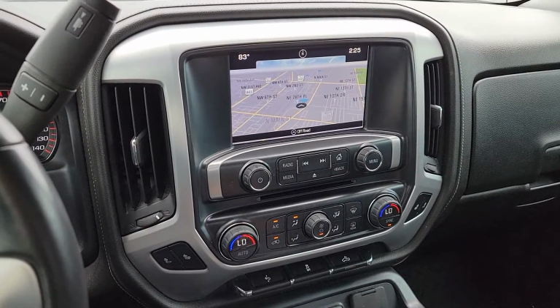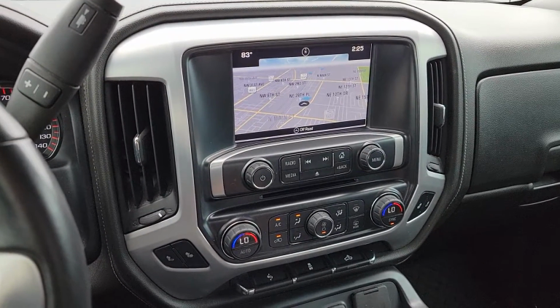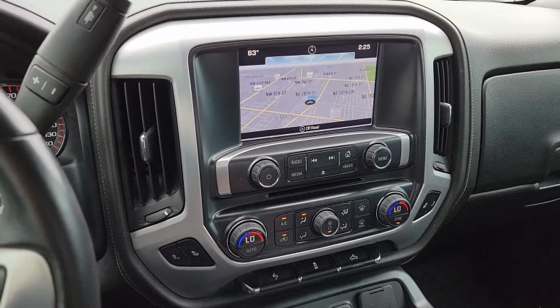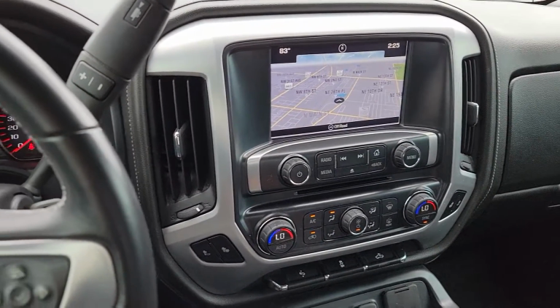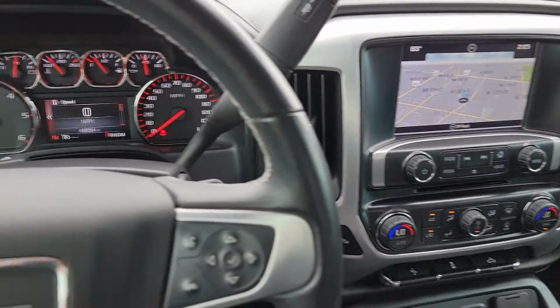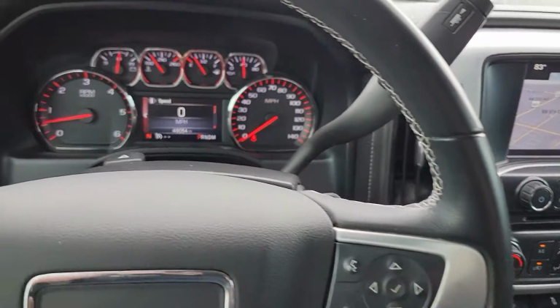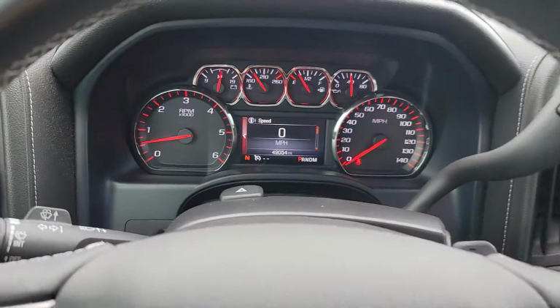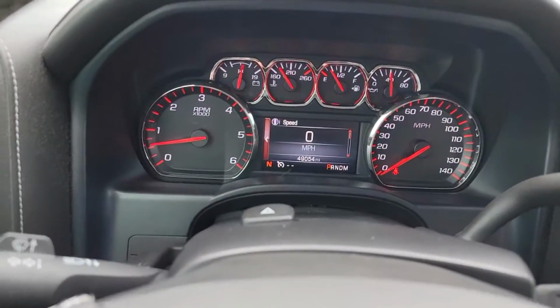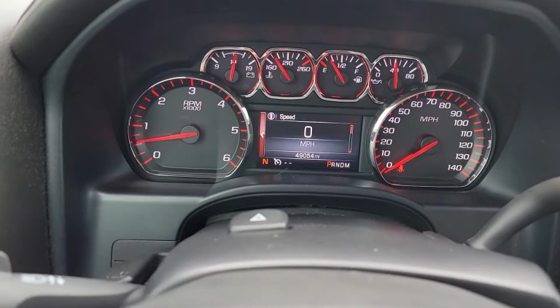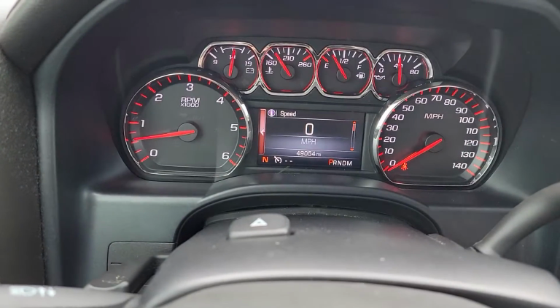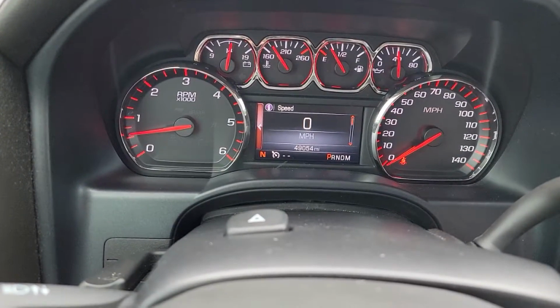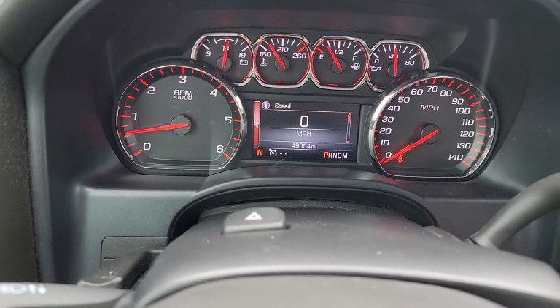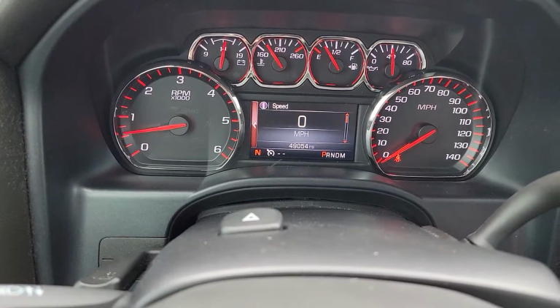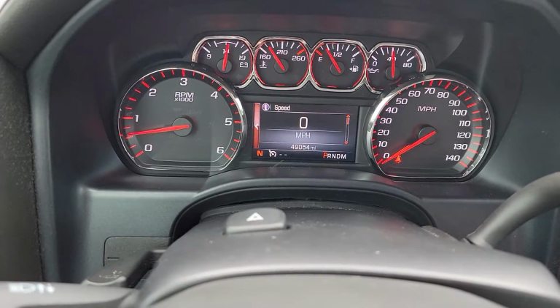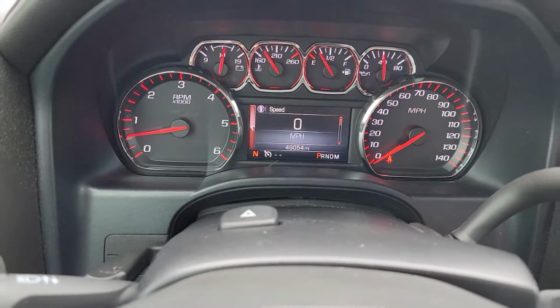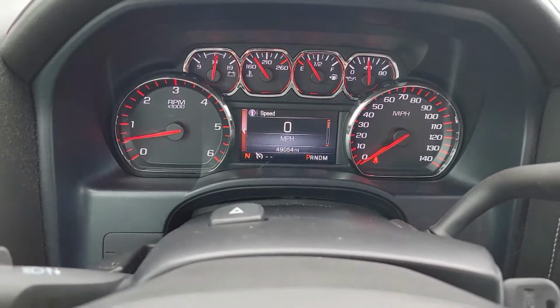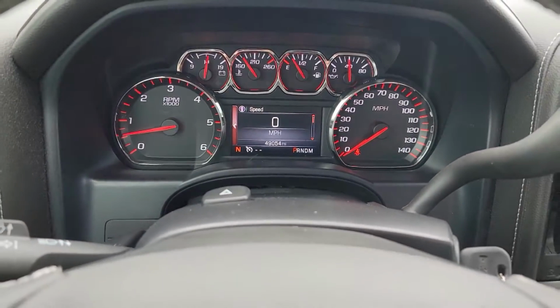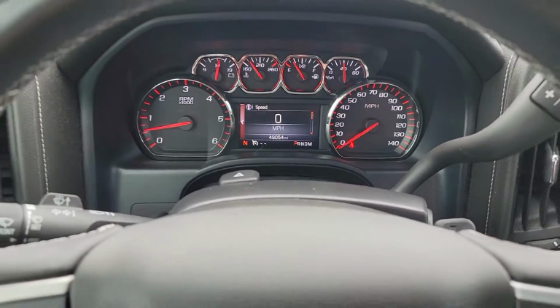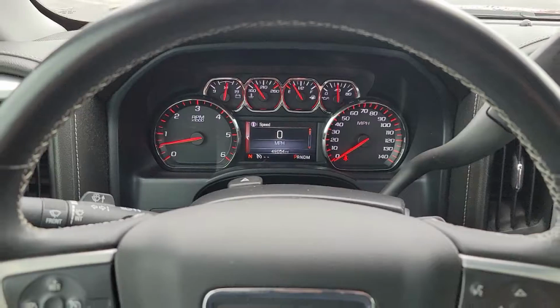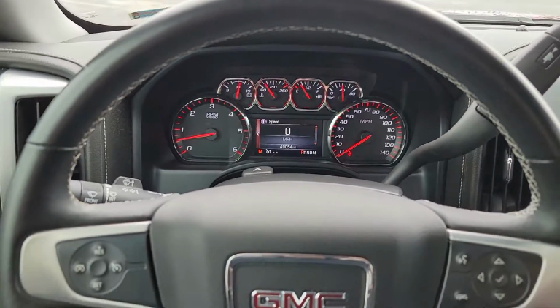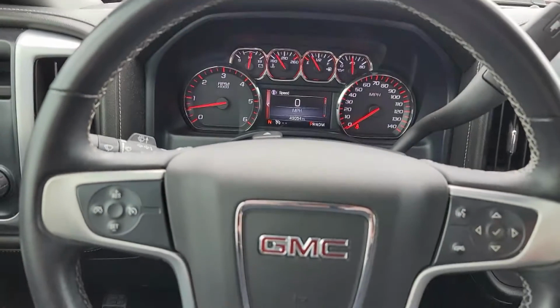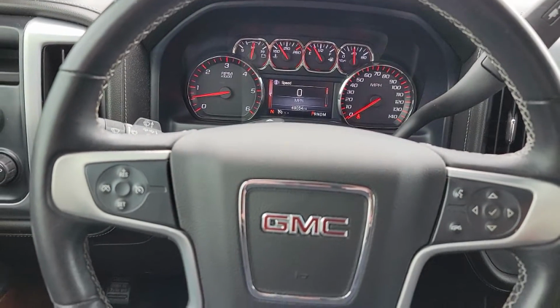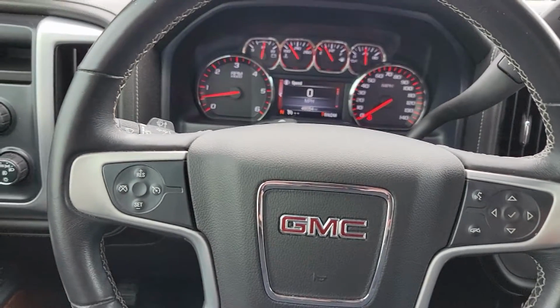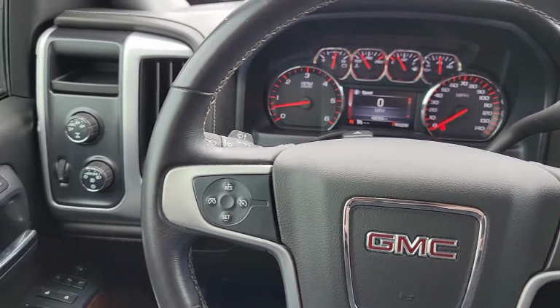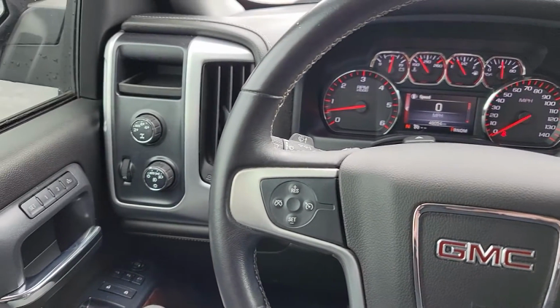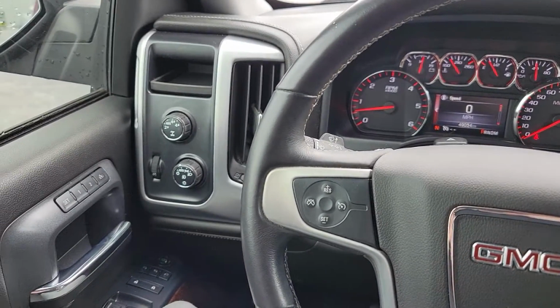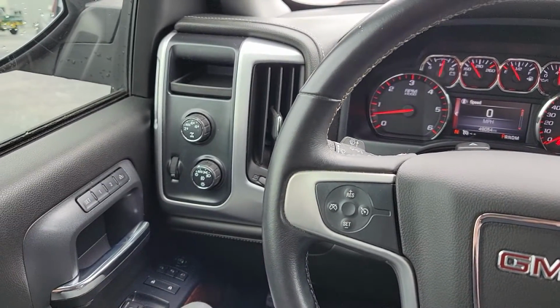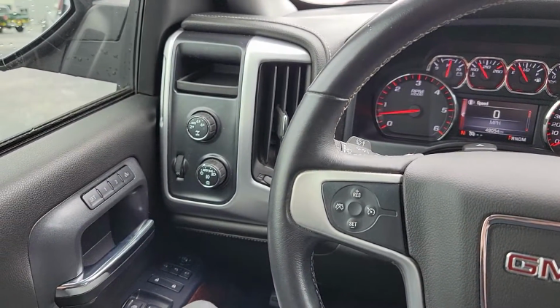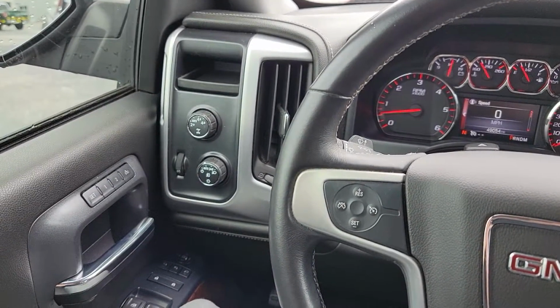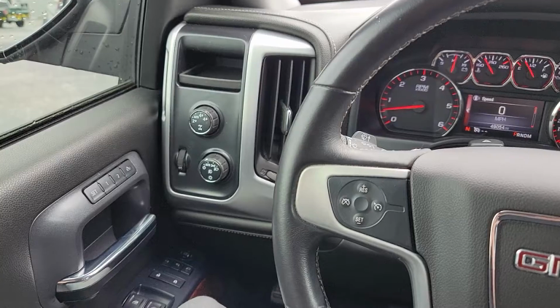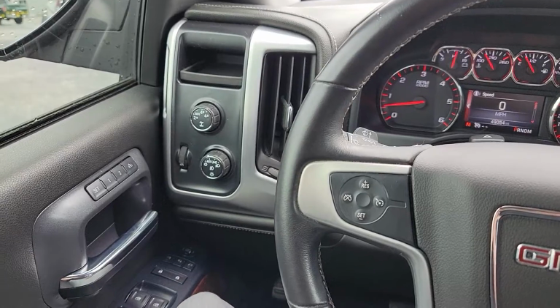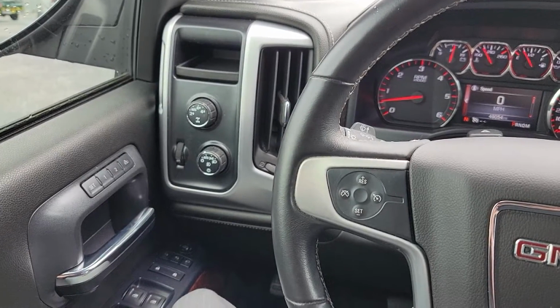AM, FM, XM radio. And as you can see, currently has 49,054 miles on her. Anyways, I hope the video is helpful. If you have any questions at all, please let me know. My number is 352-284-9157.